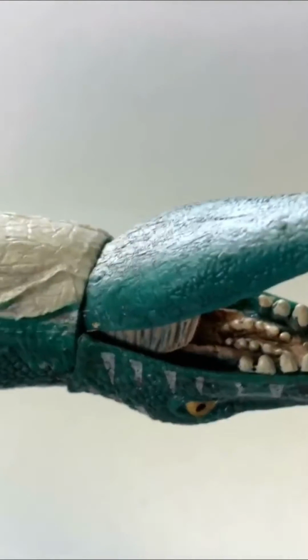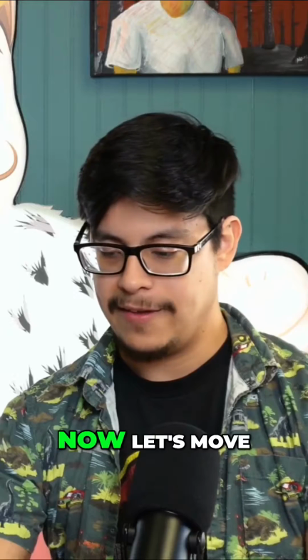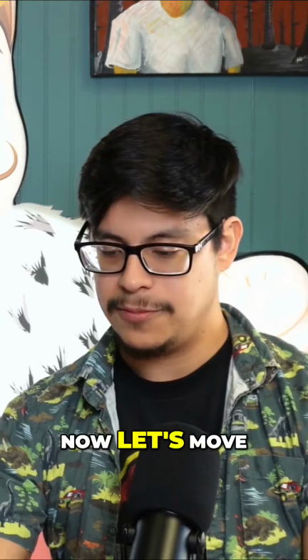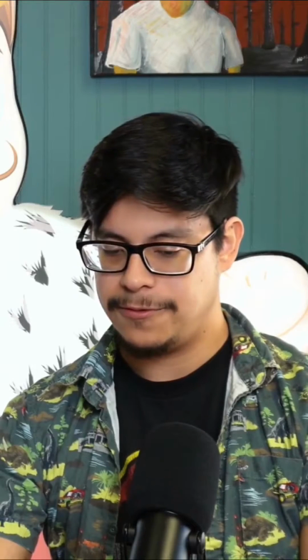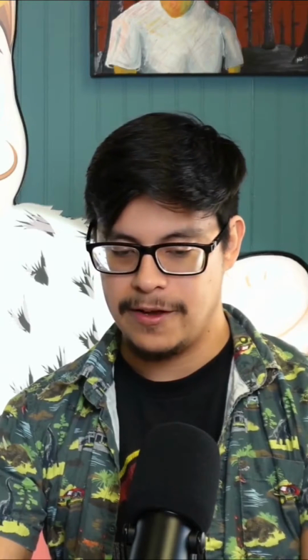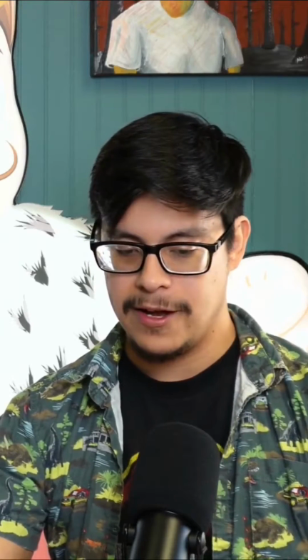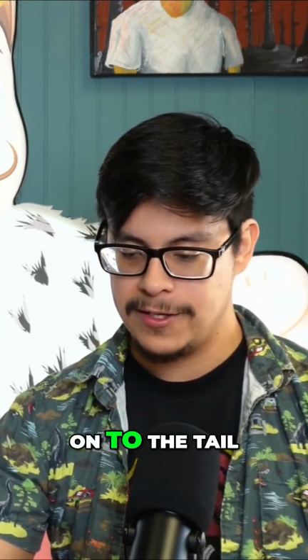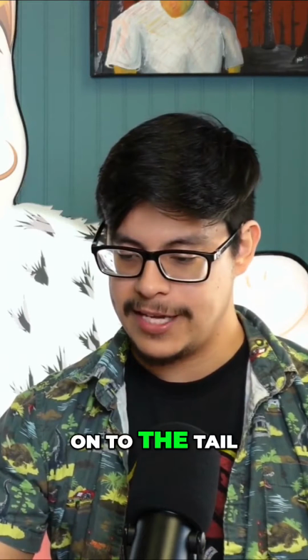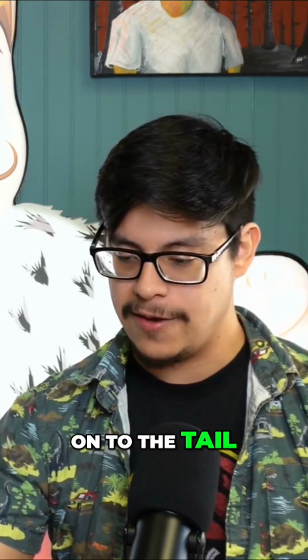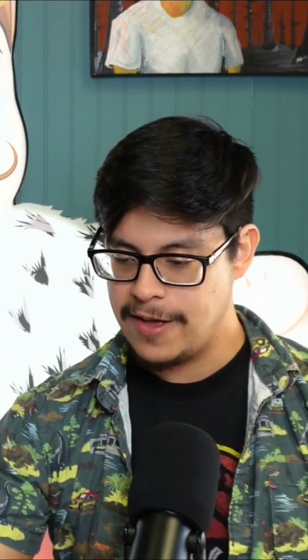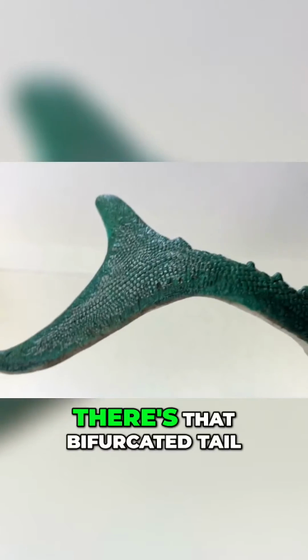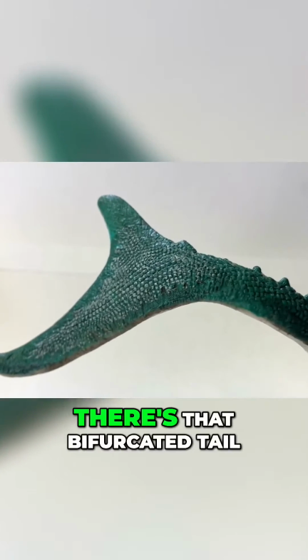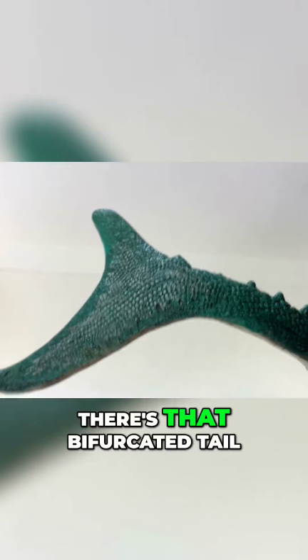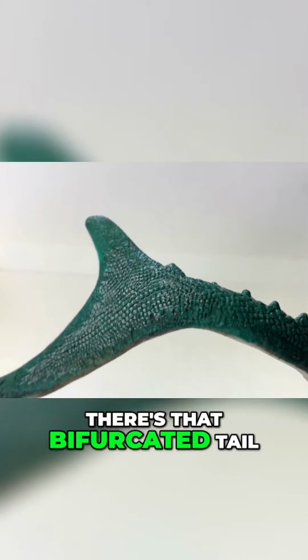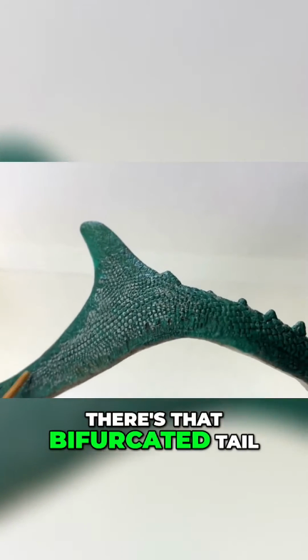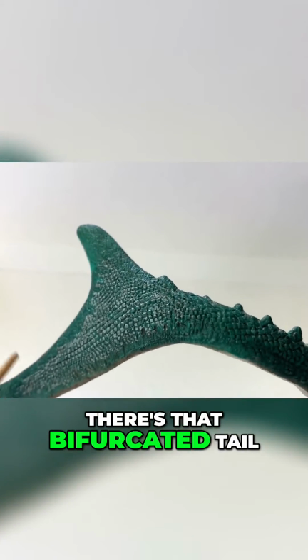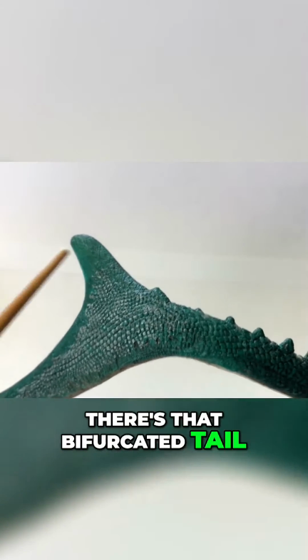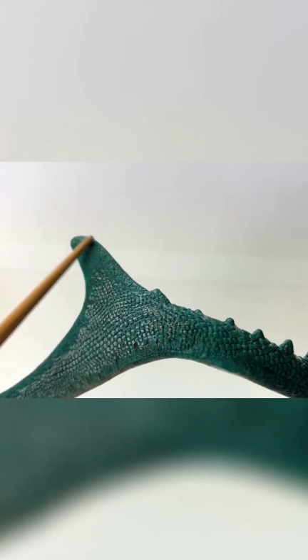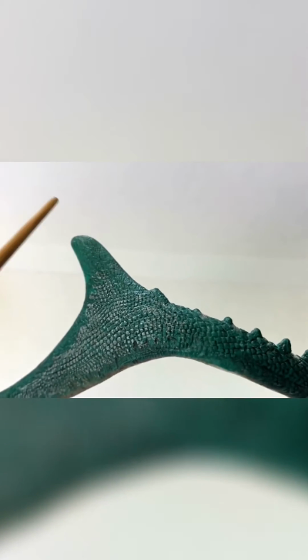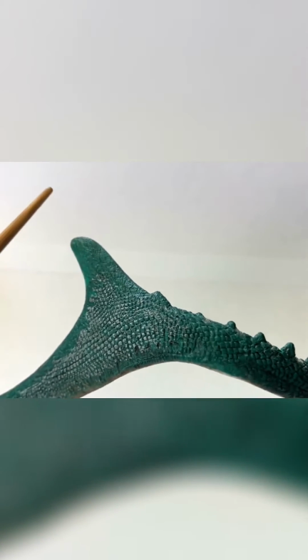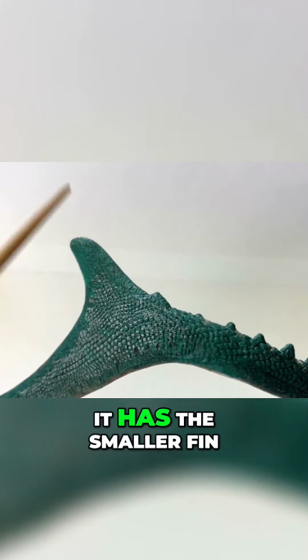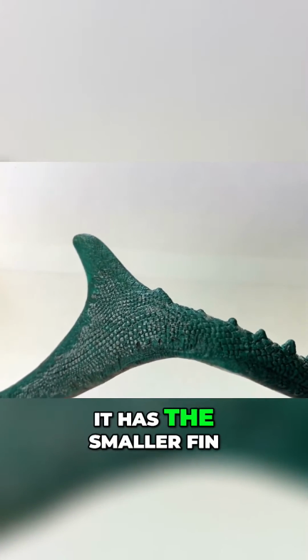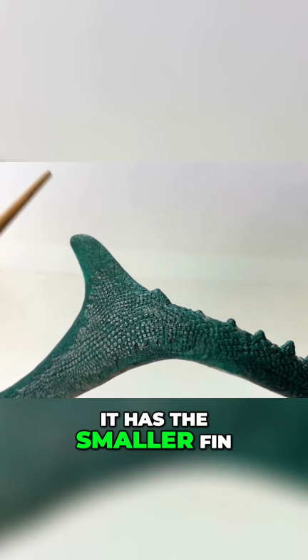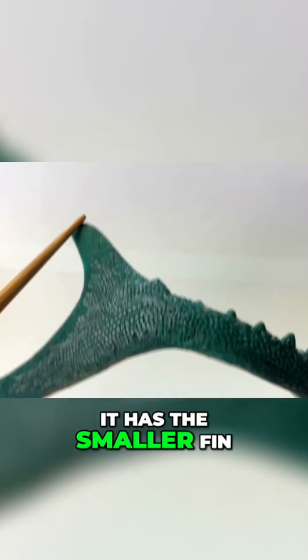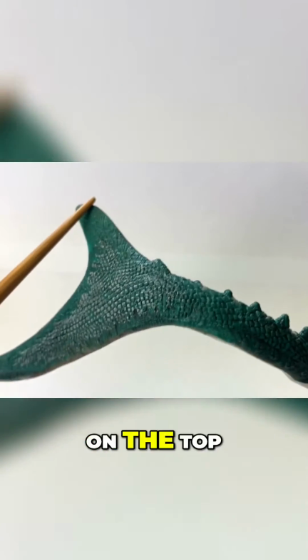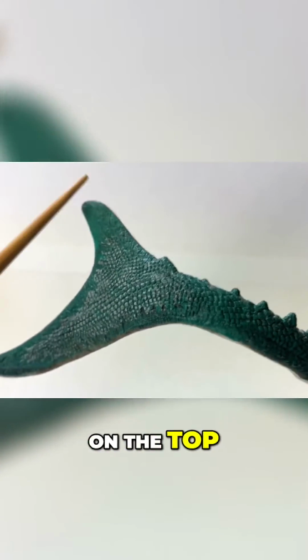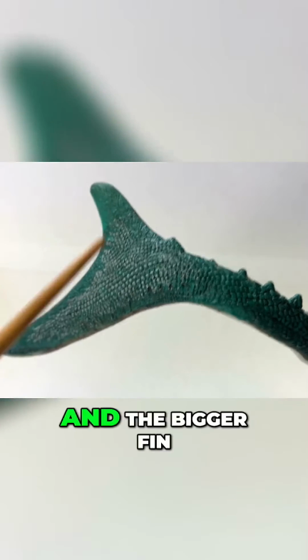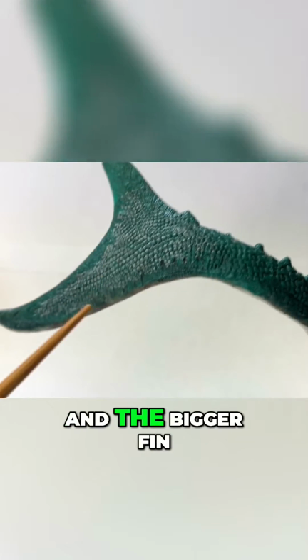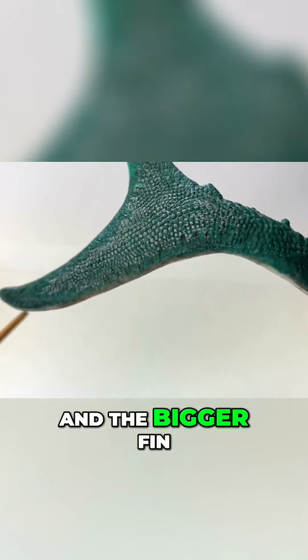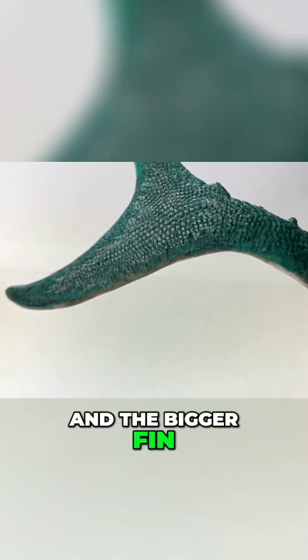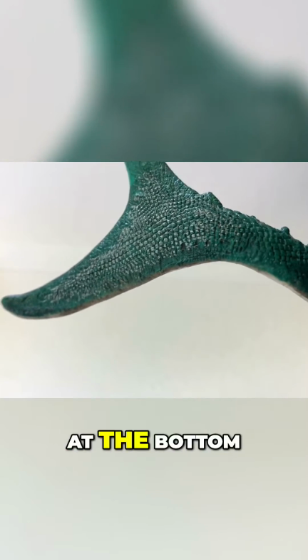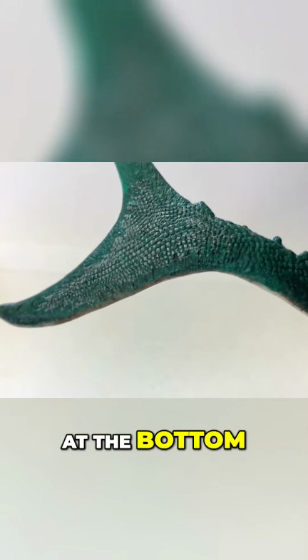Now, let's move on to the tail. There's that bifurcated tail. It has the smaller fin on the top and the bigger fin at the bottom.